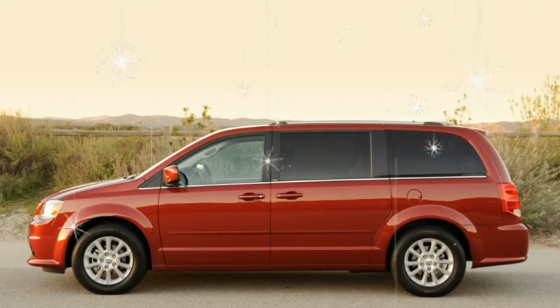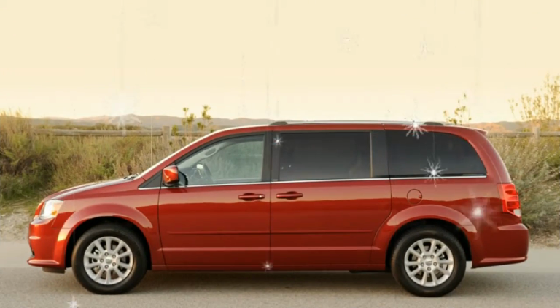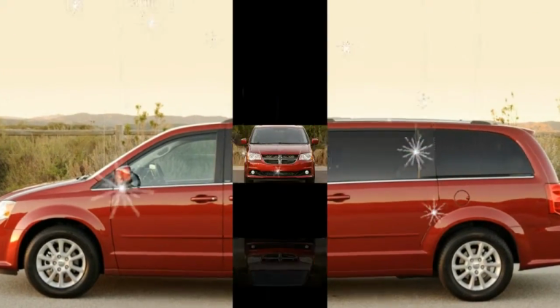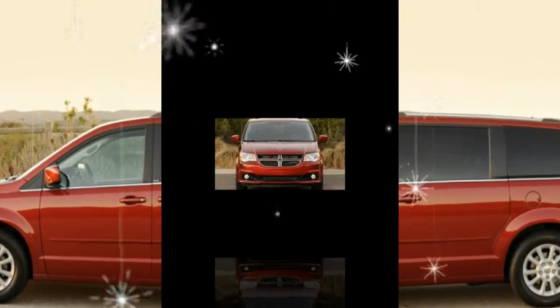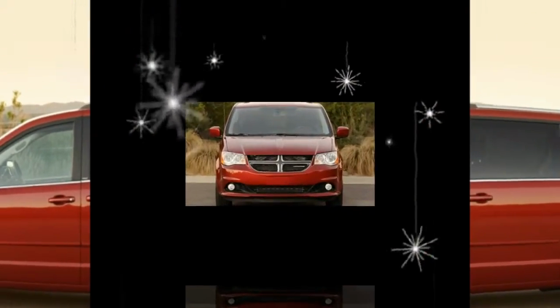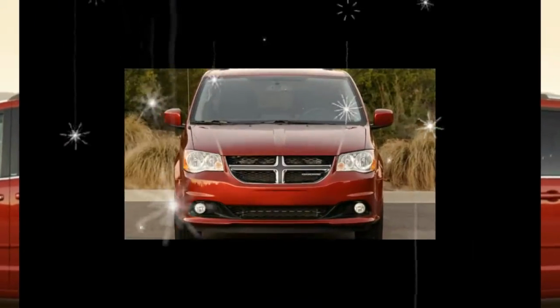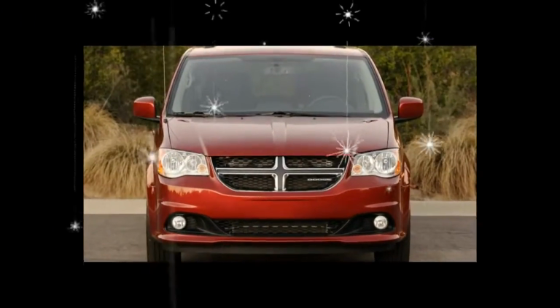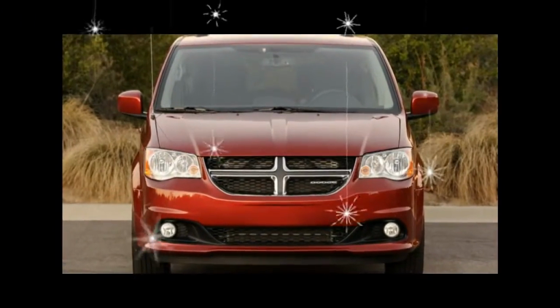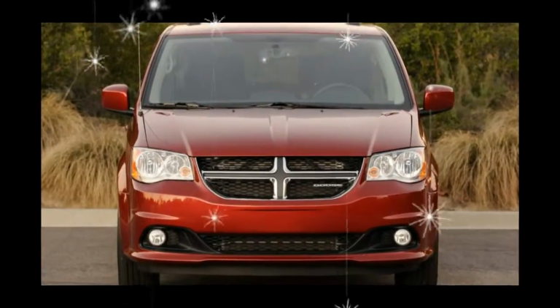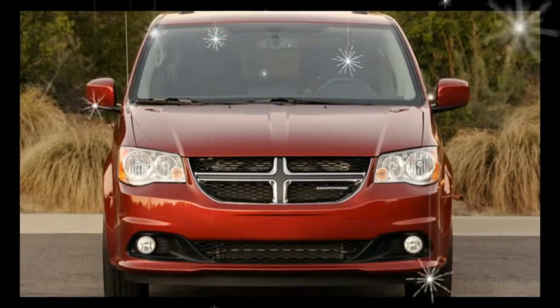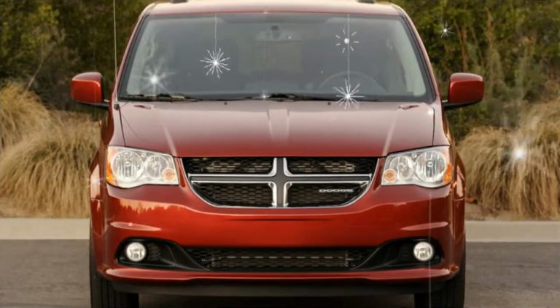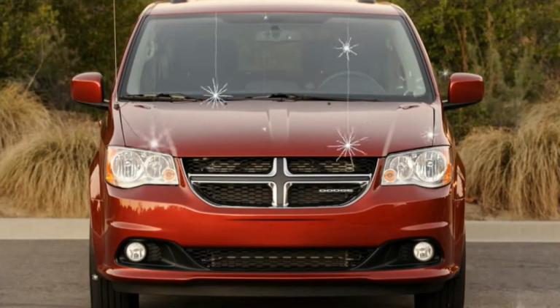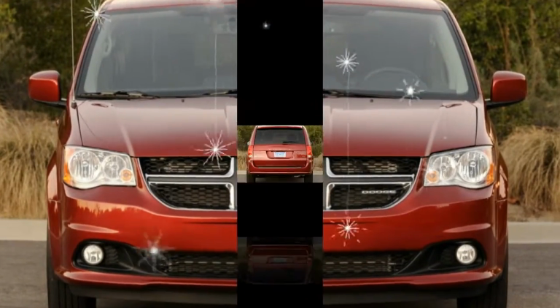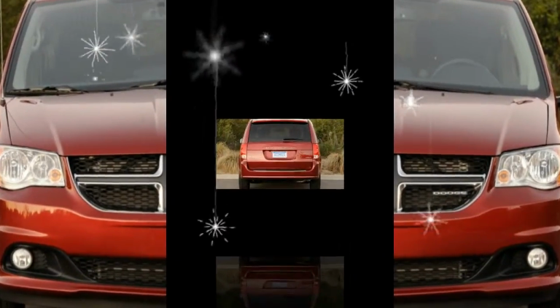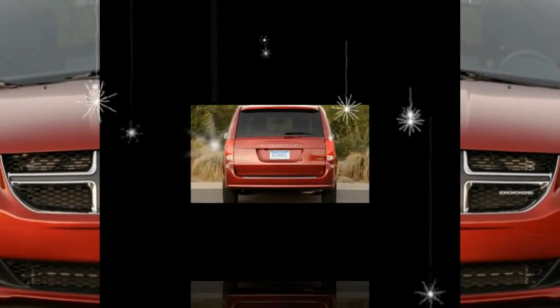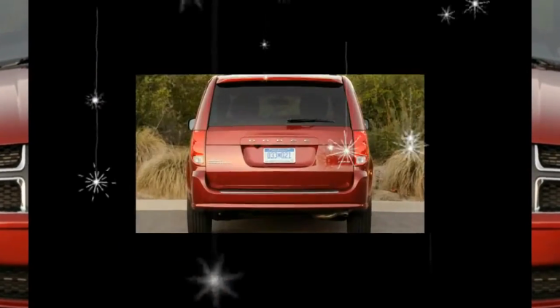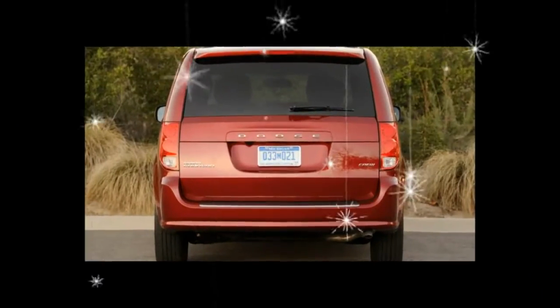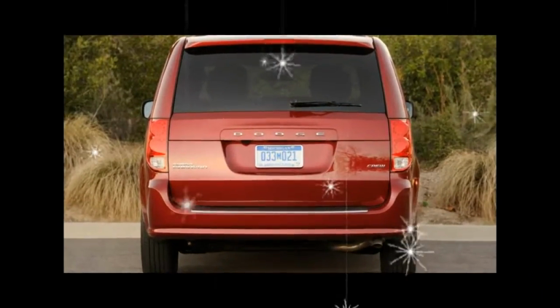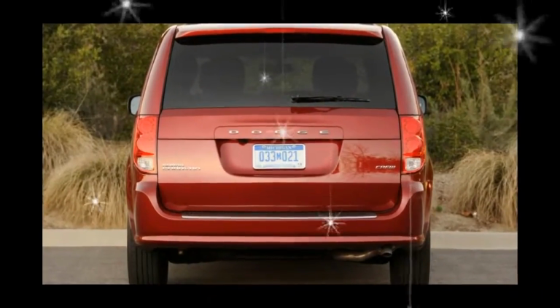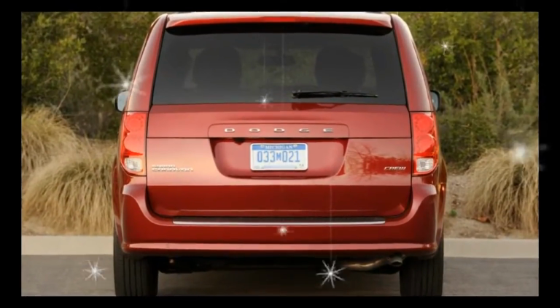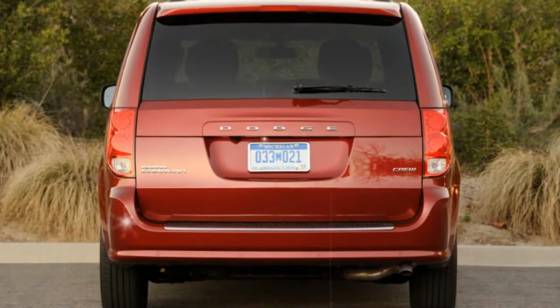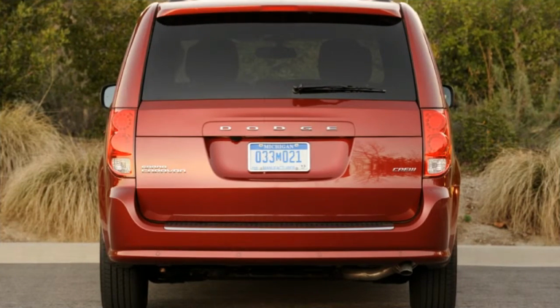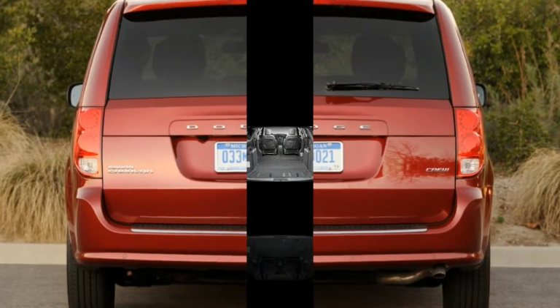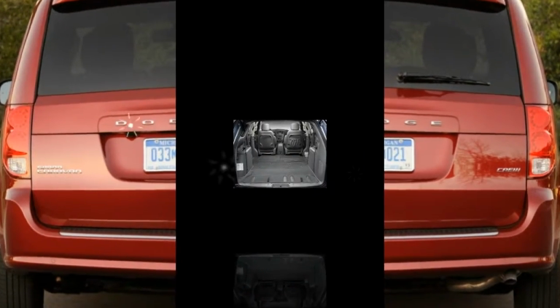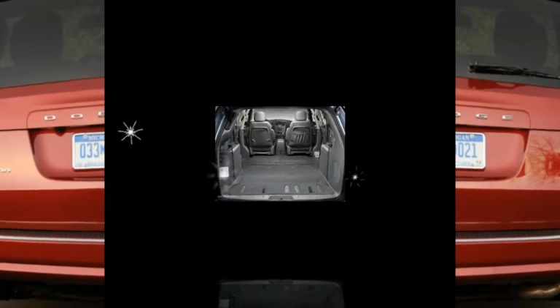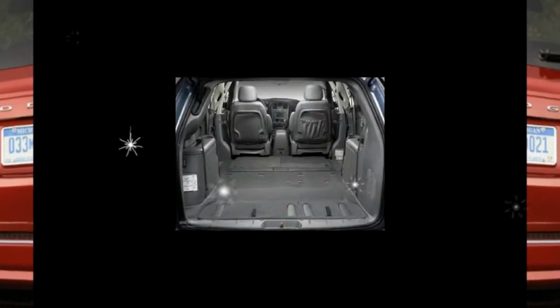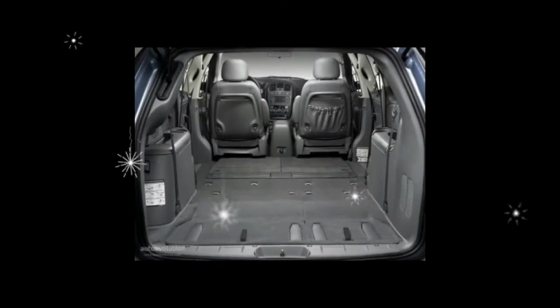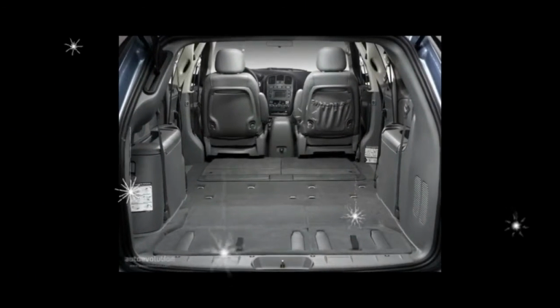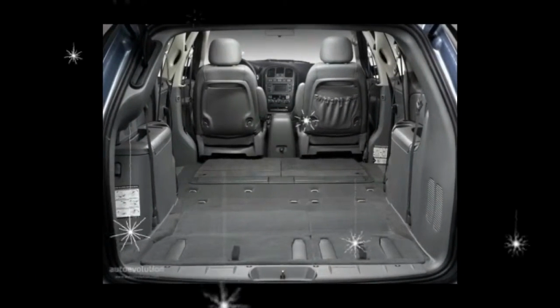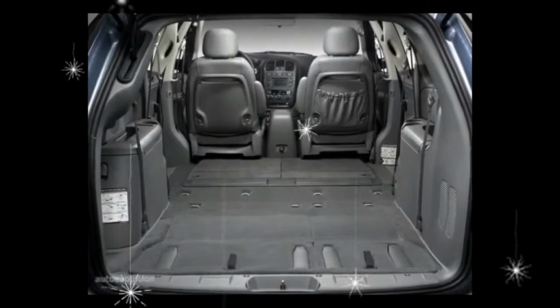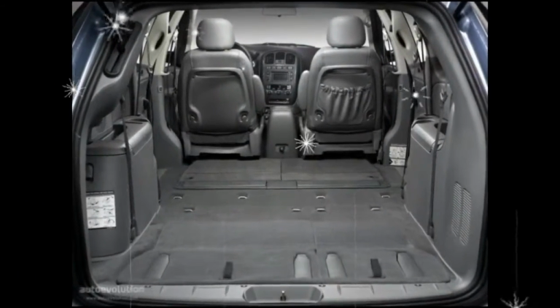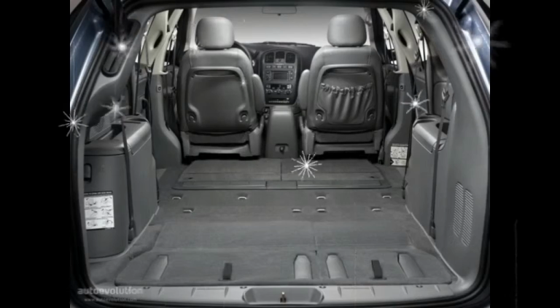What's new for 2018? The only change to Dodge's venerable Grand Caravan for 2018 is the introduction of a new color. Much to the delight of the Wolverine fans here at Car and Driver's offices in Ann Arbor, Michigan, it's named IndyGo Blue.